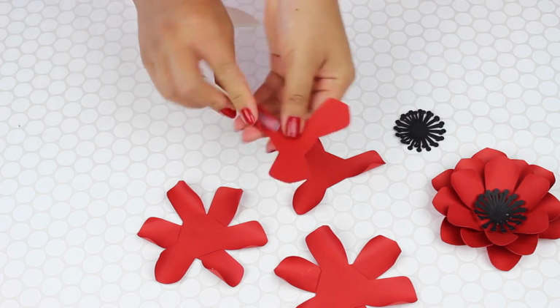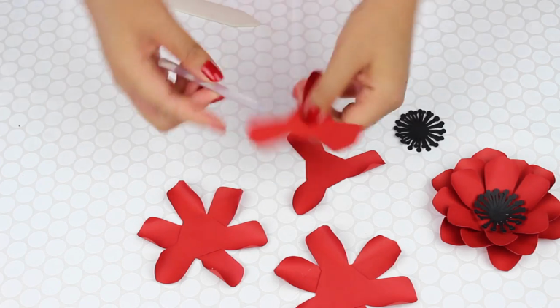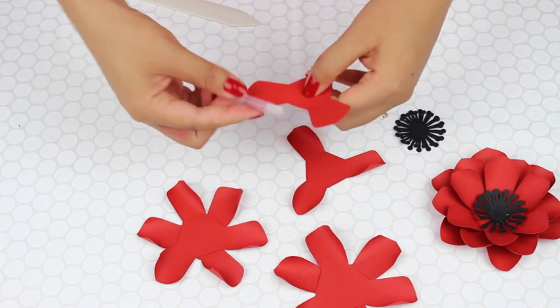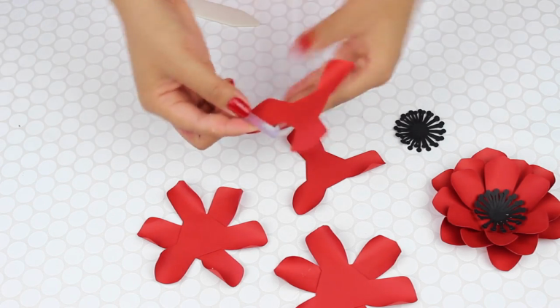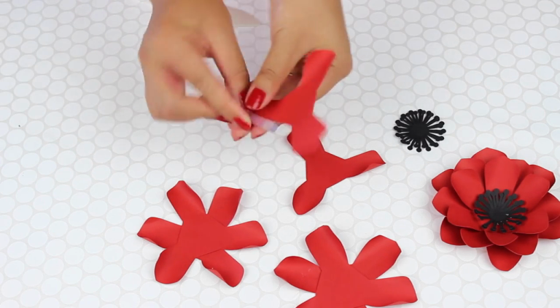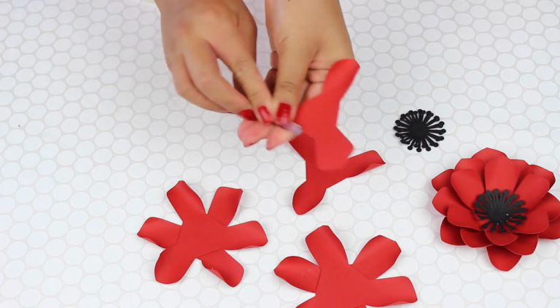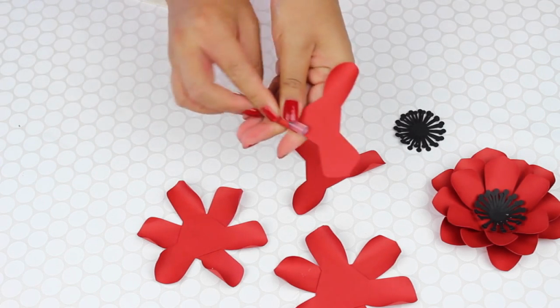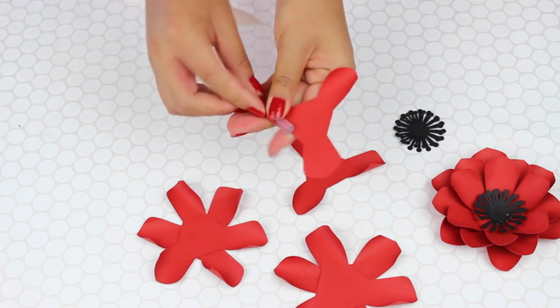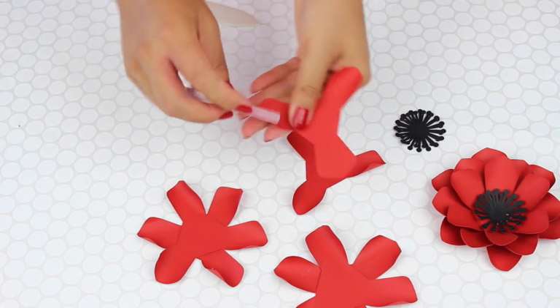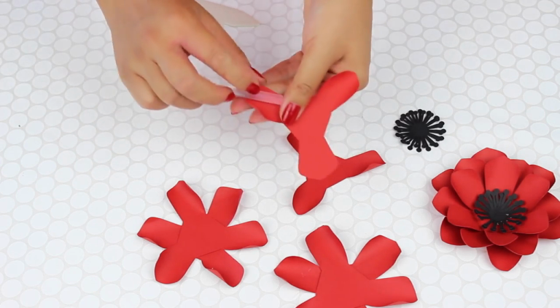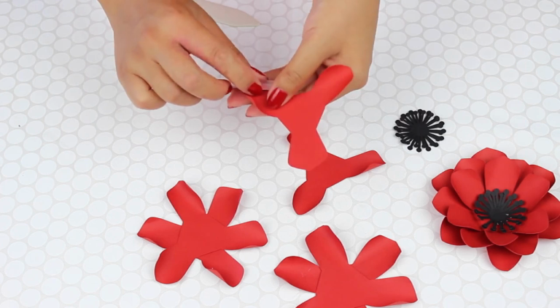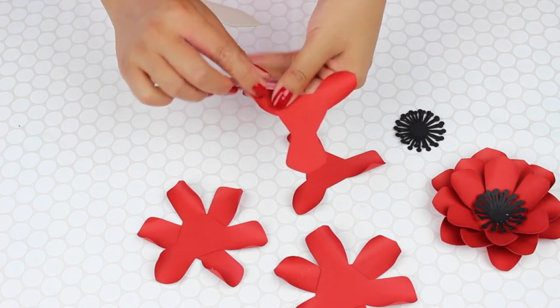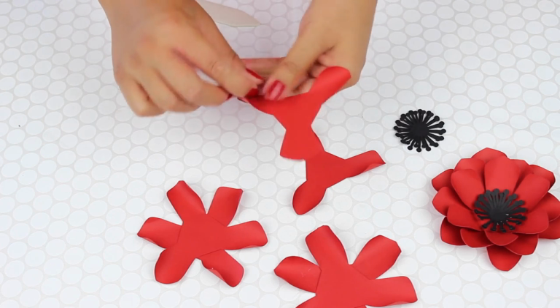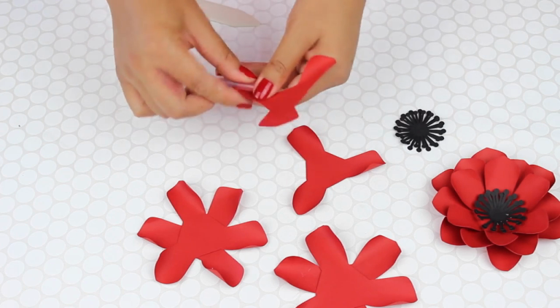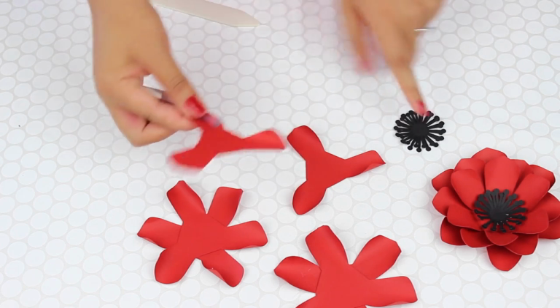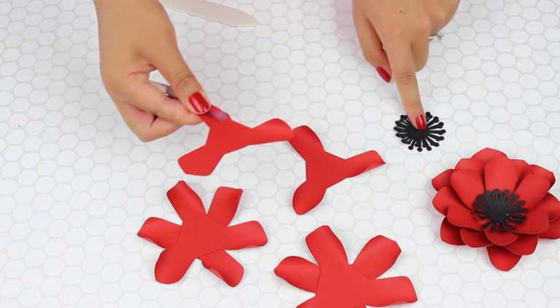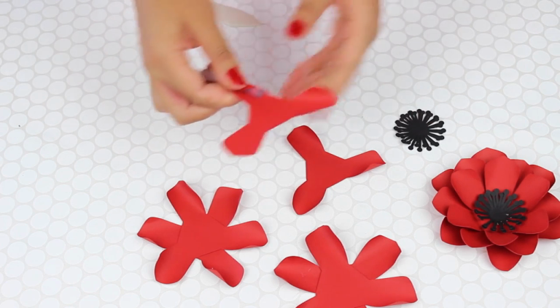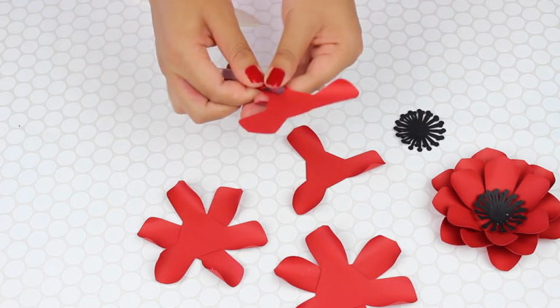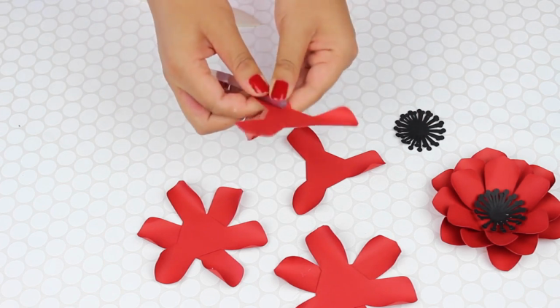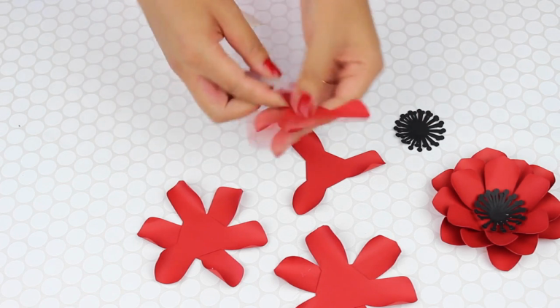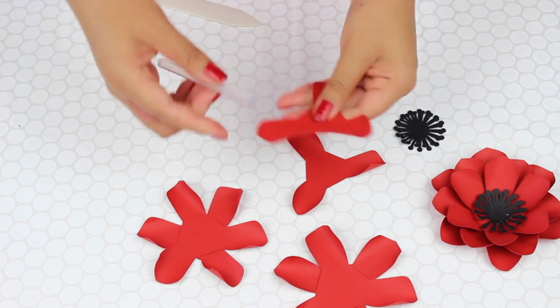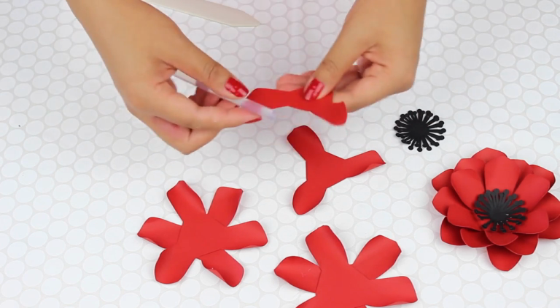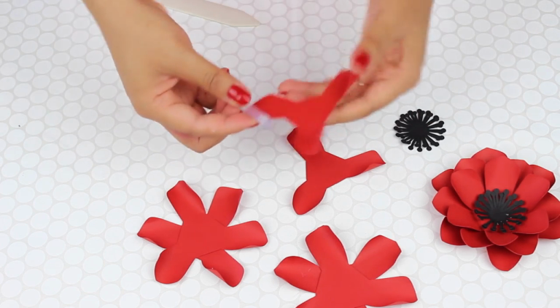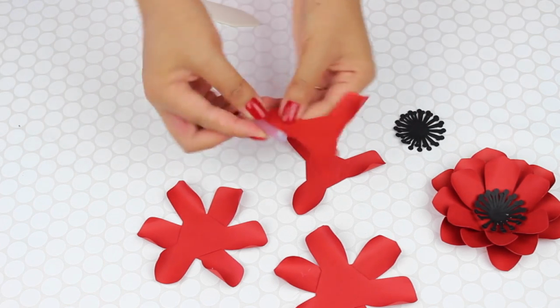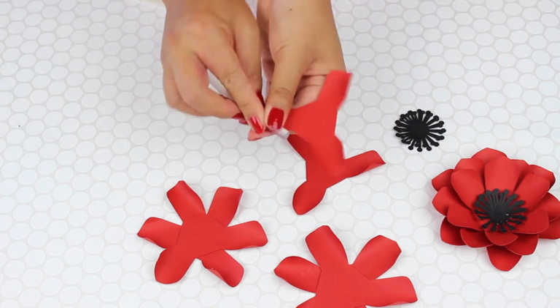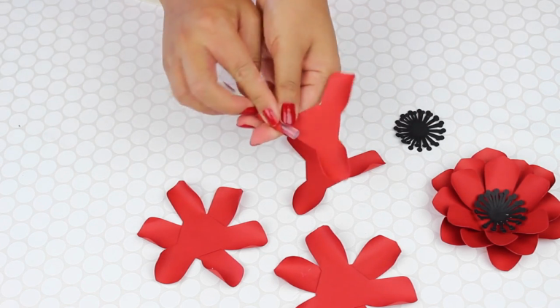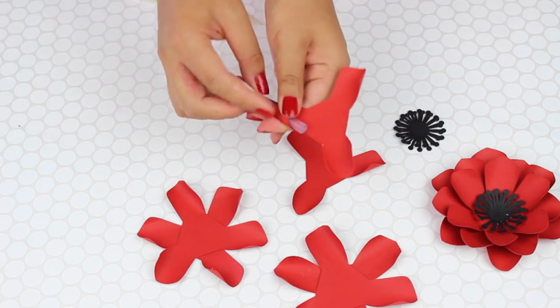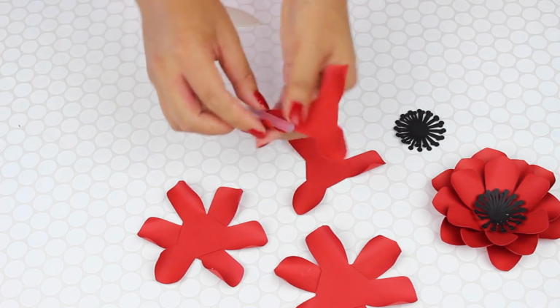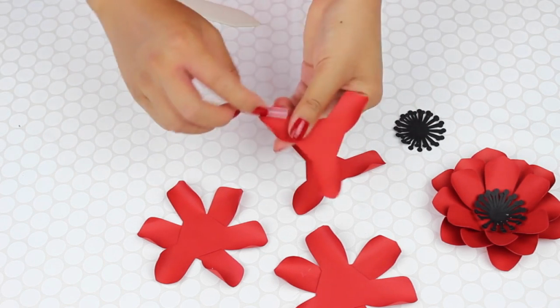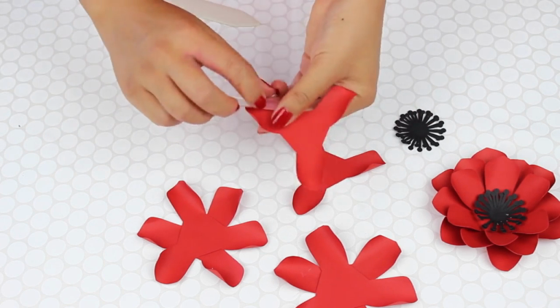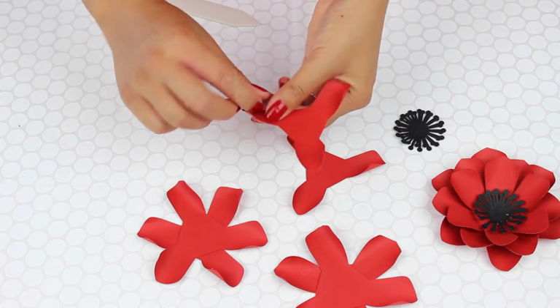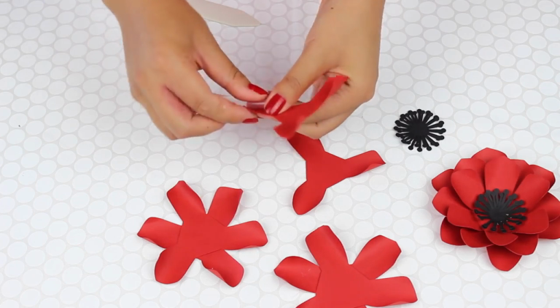Then you glue the layers together and make a really simple flower center. This I use my Silhouette Cameo to cut out. And then you're done.